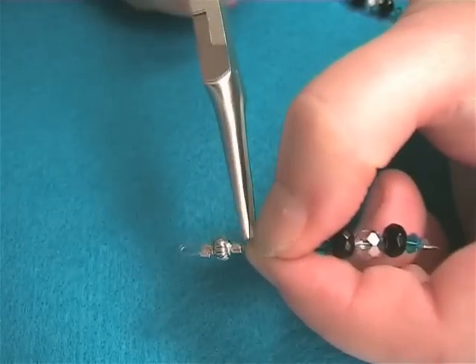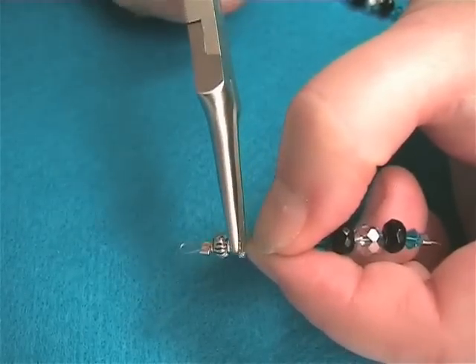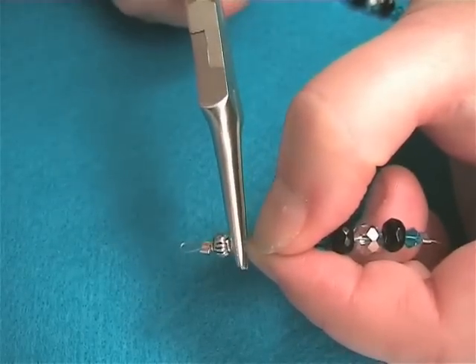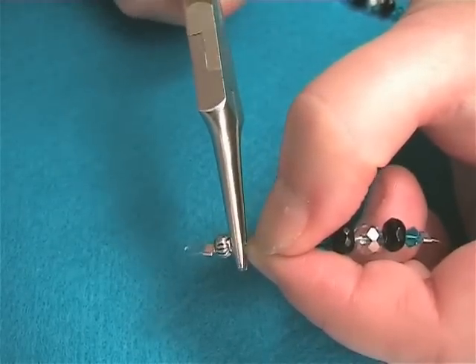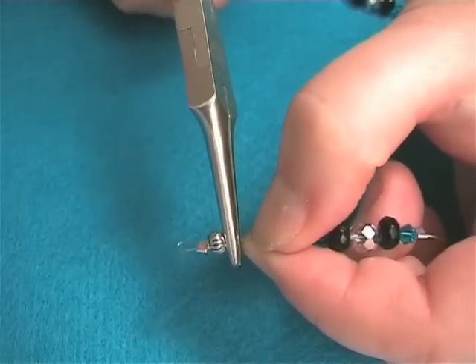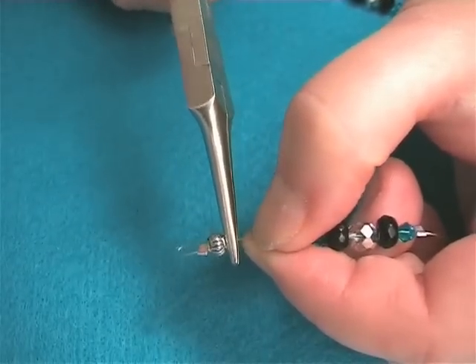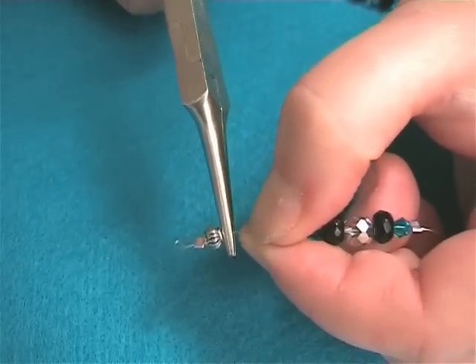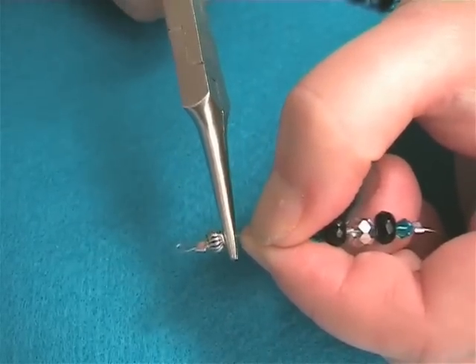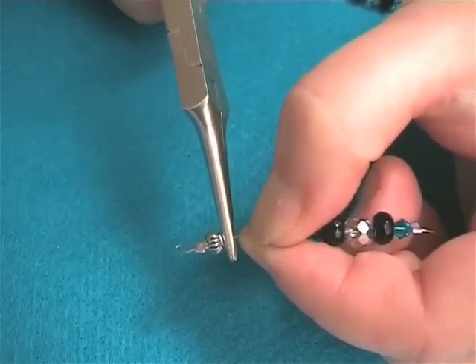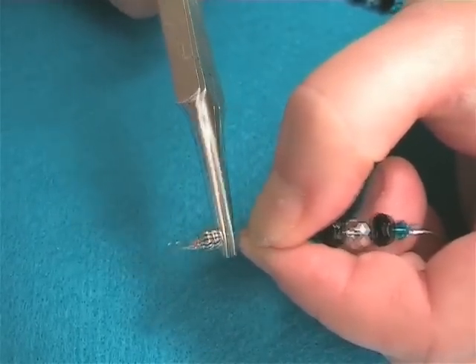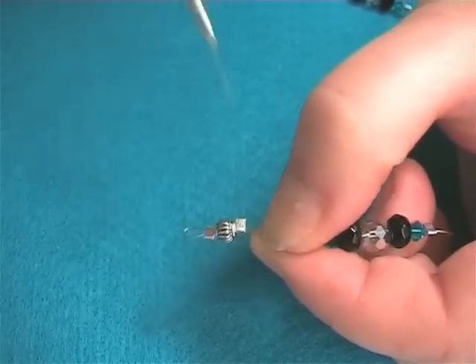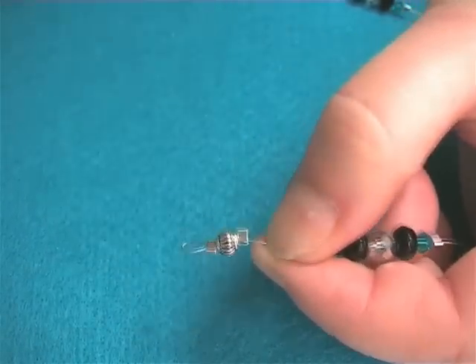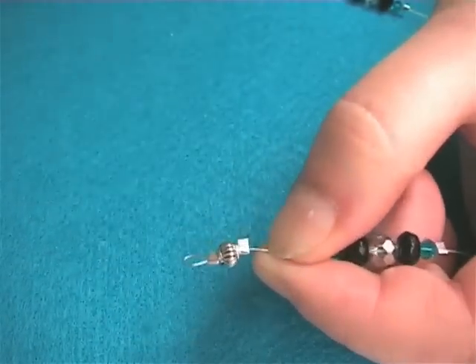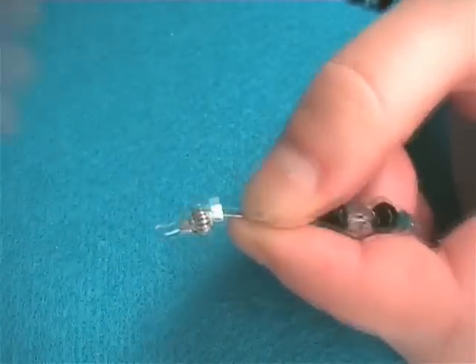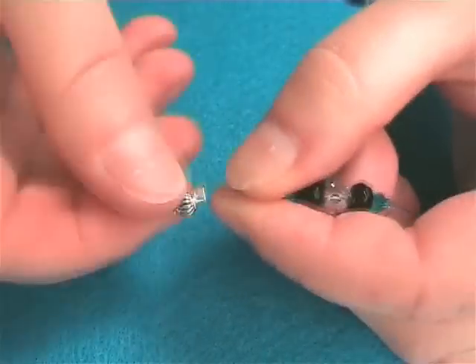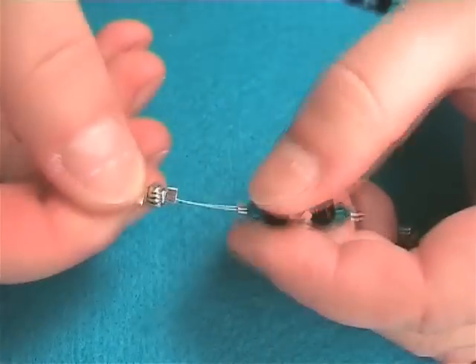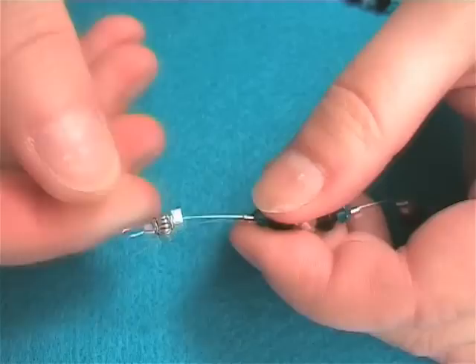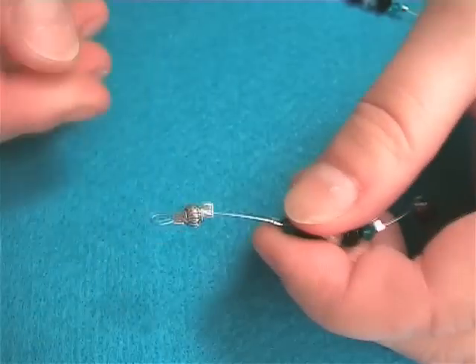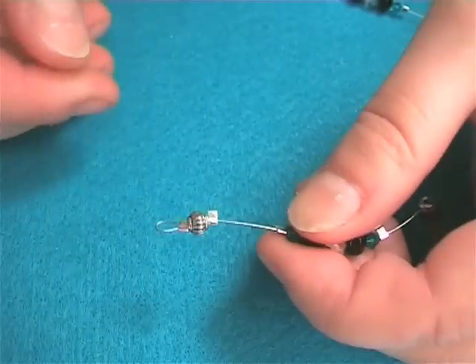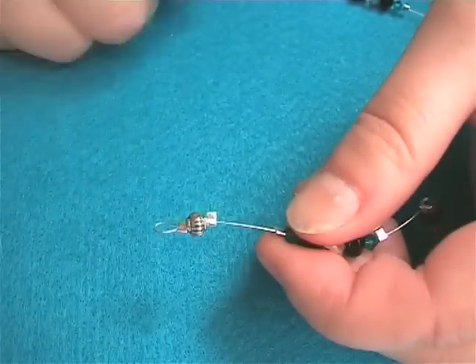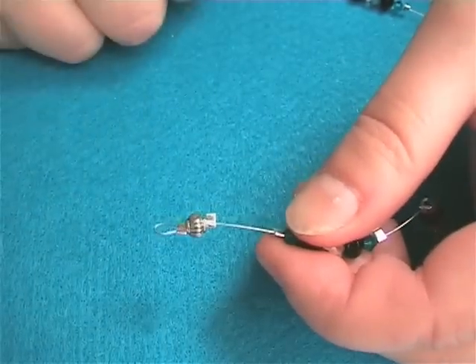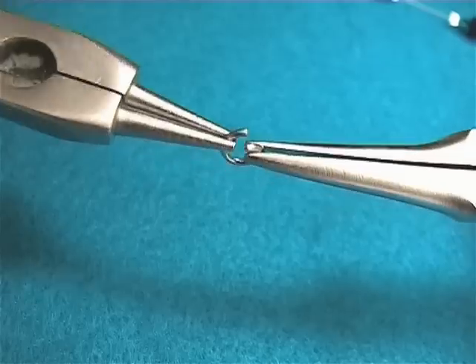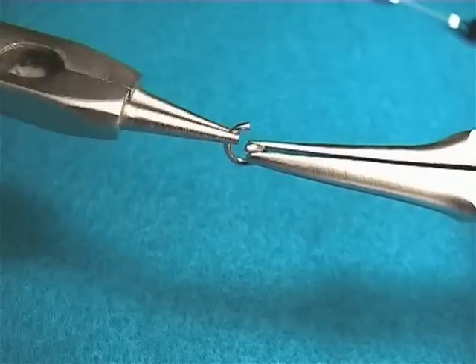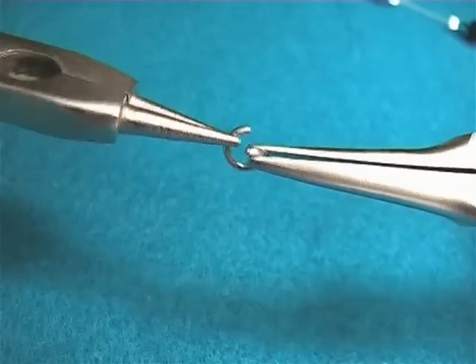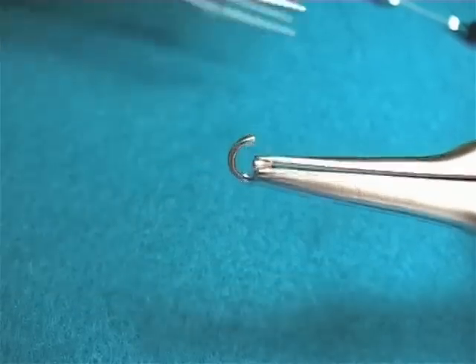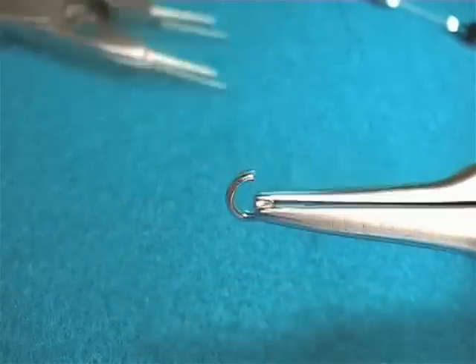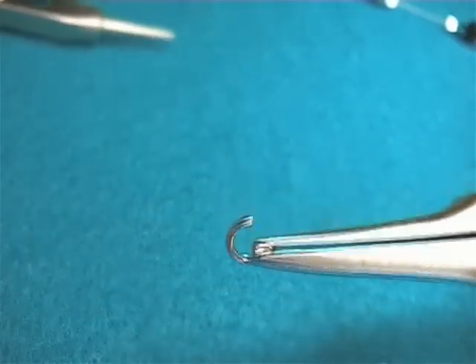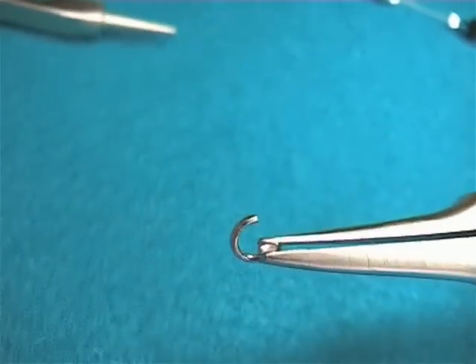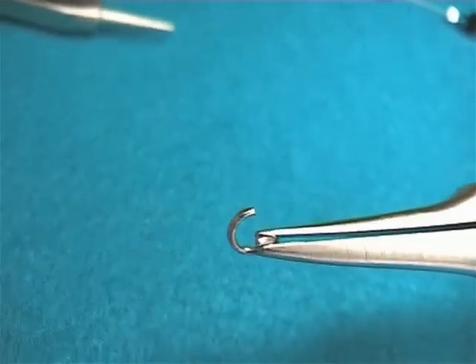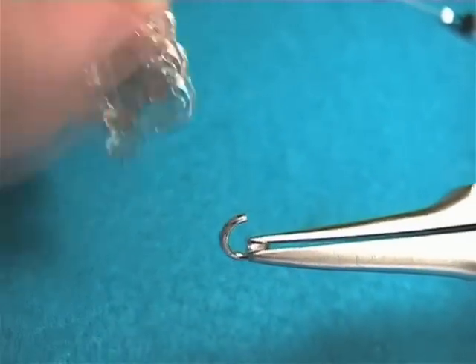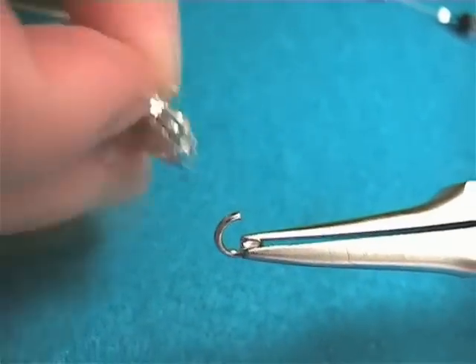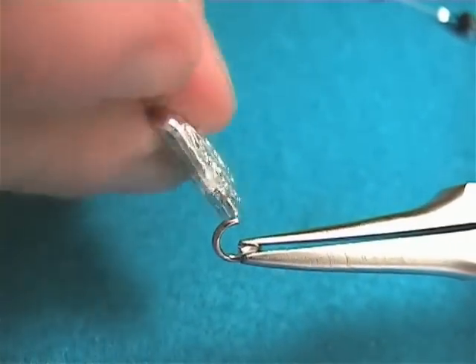Hold in place by setting the loose crimp tightly up to the bead. Complete the necklace by adding a further magnetic clasp using jump rings.